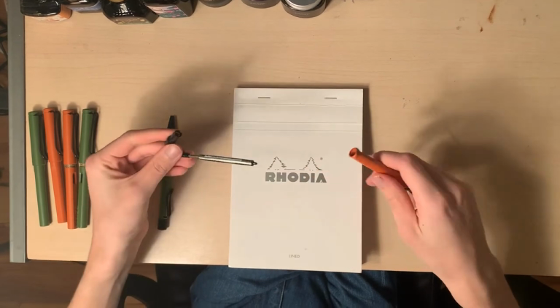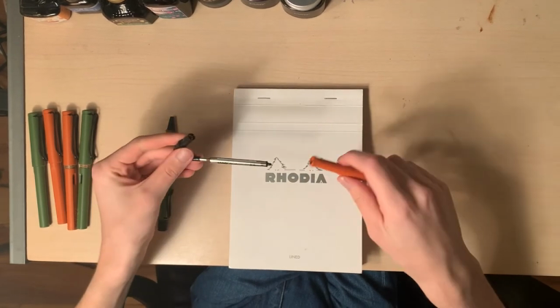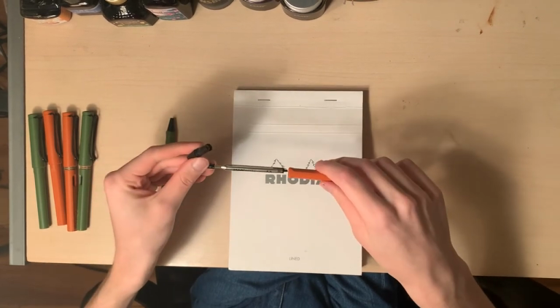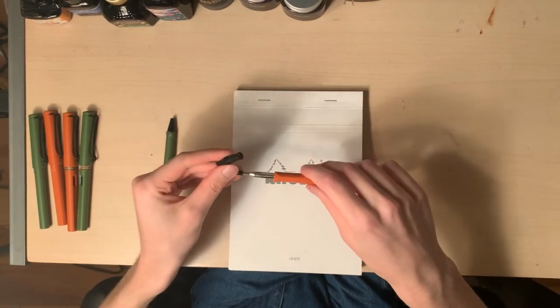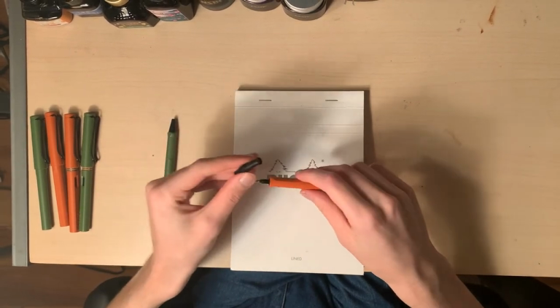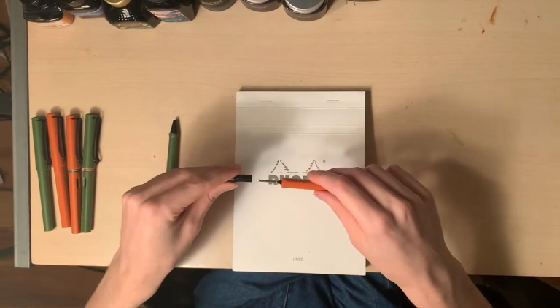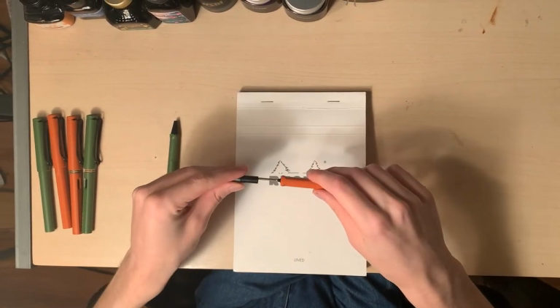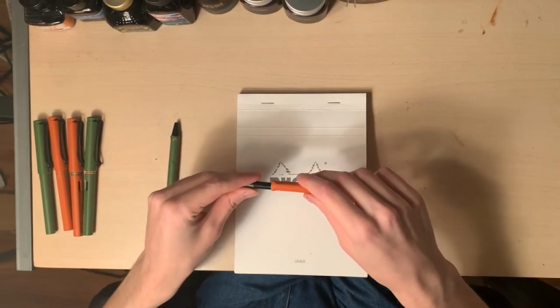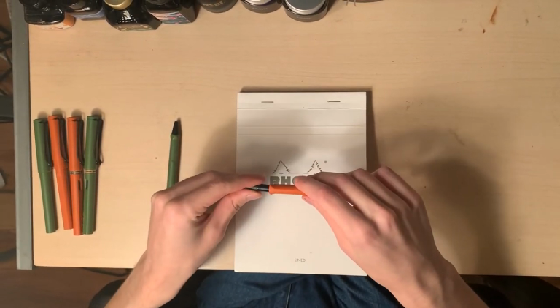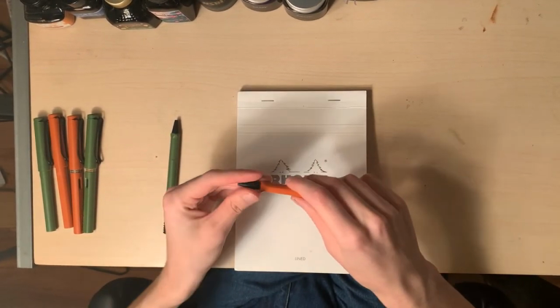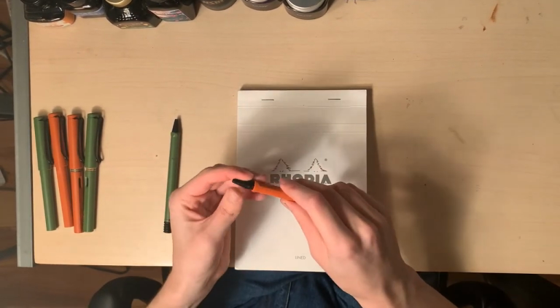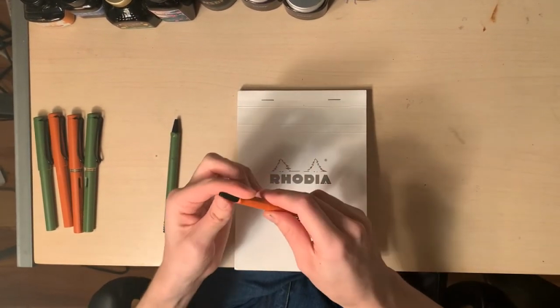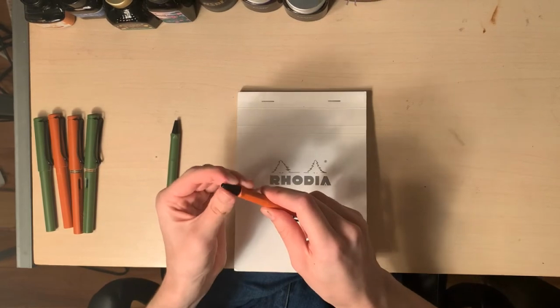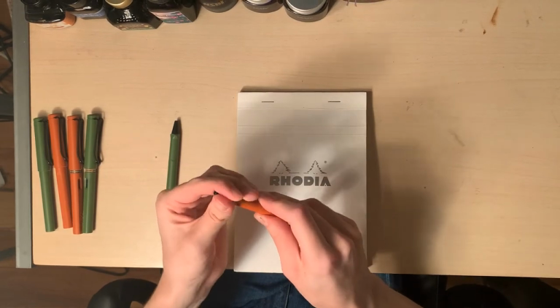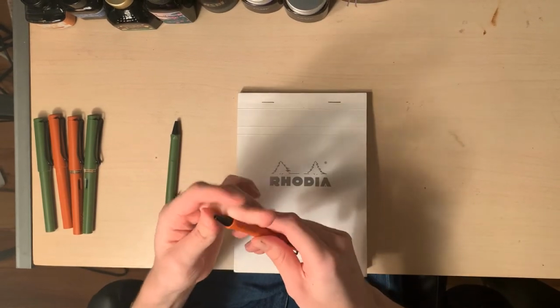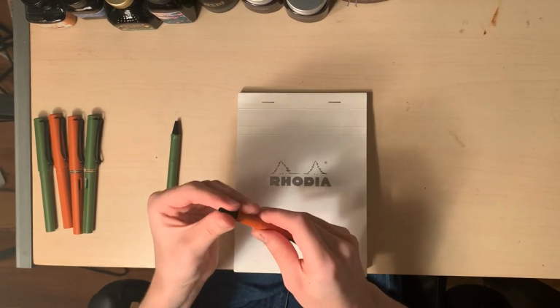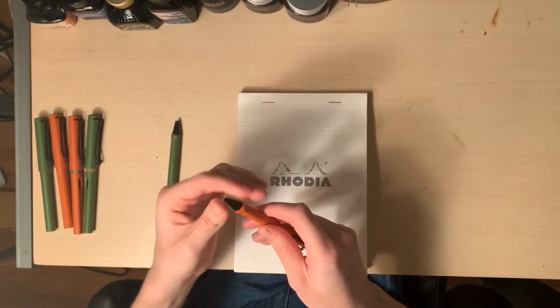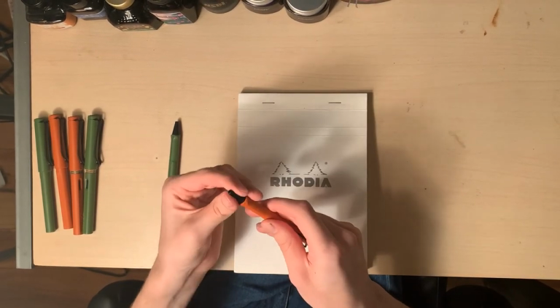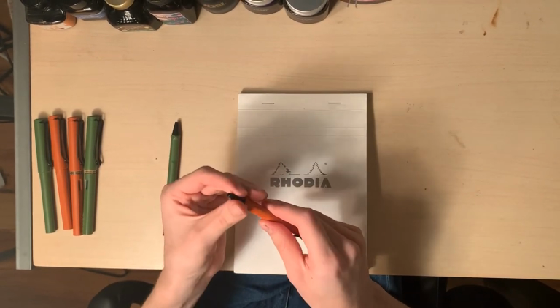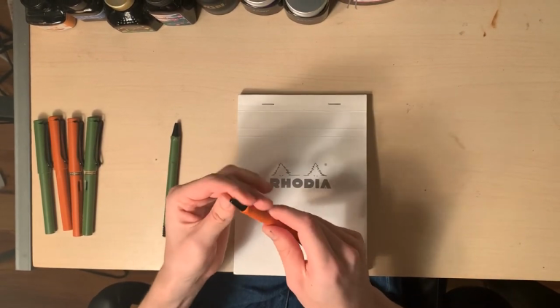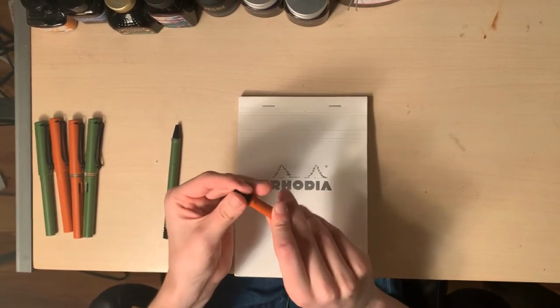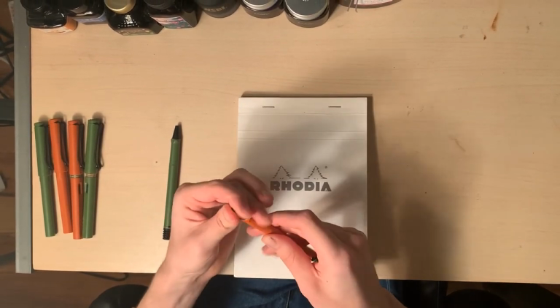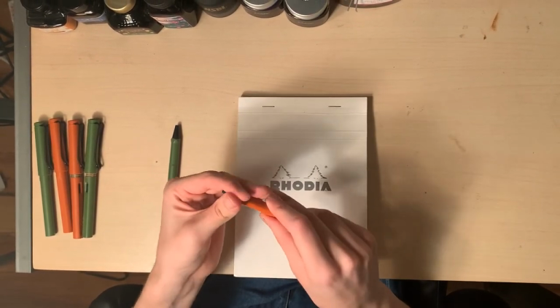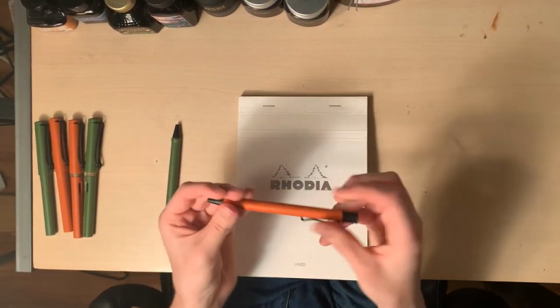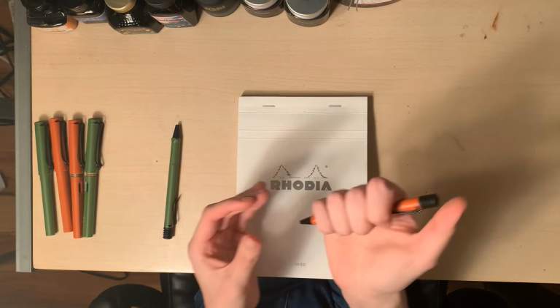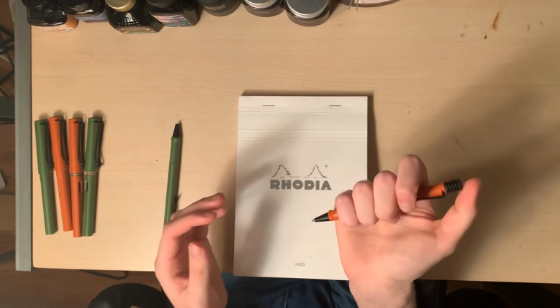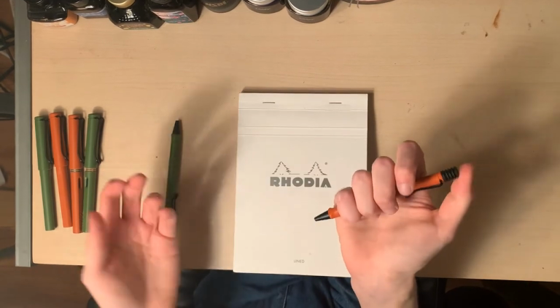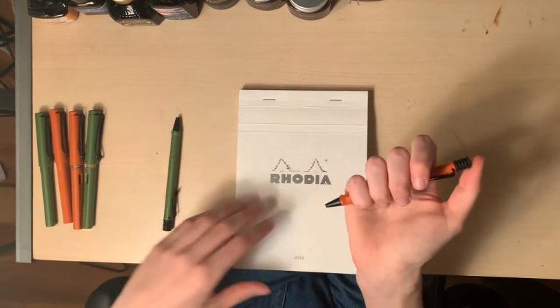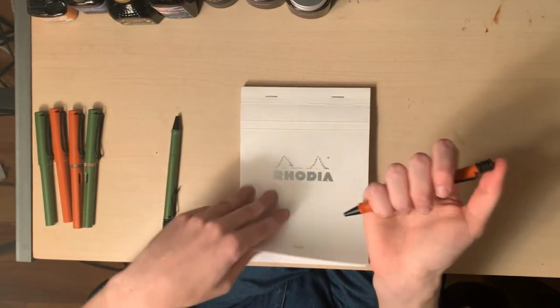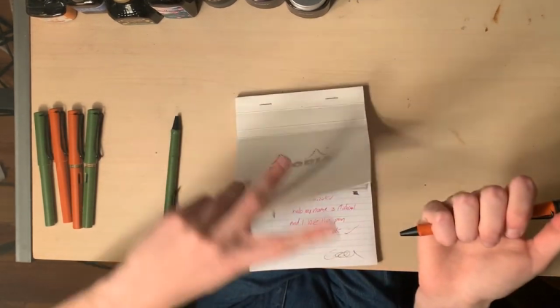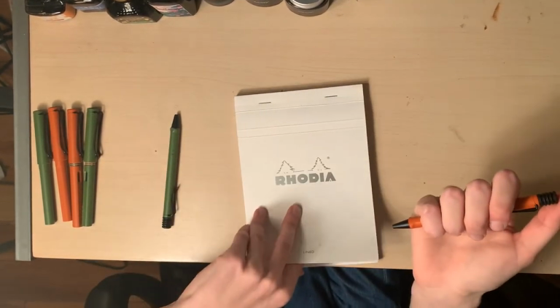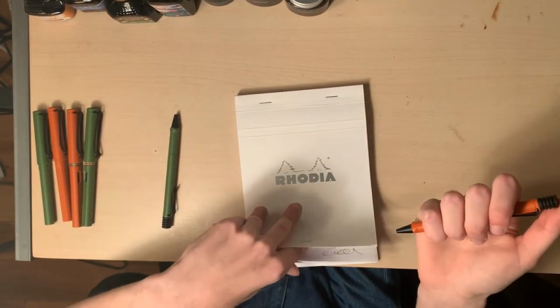You can get the refills right here — pretty simple. I do really enjoy the spring mechanism; it's fun to play with and it's pretty seamless.